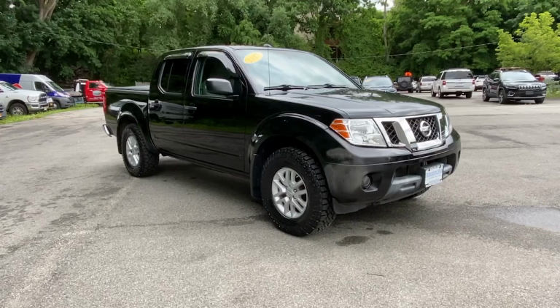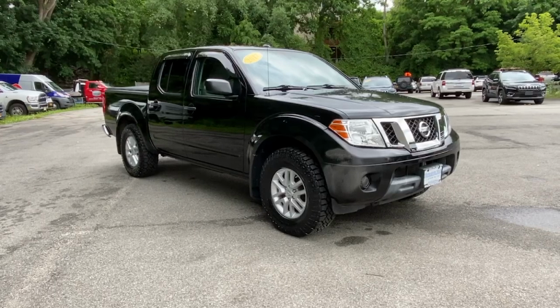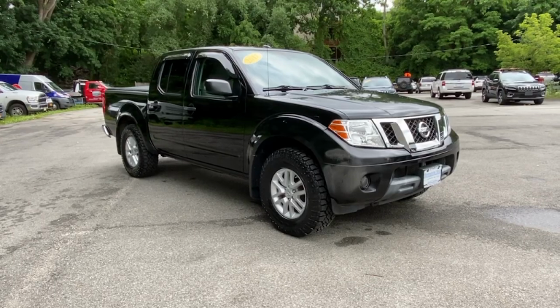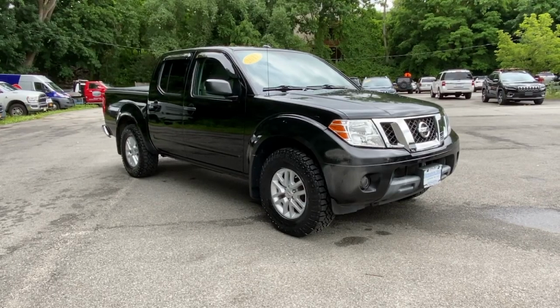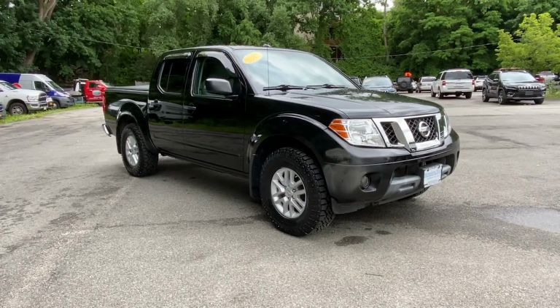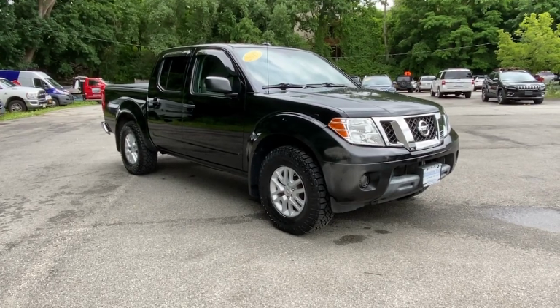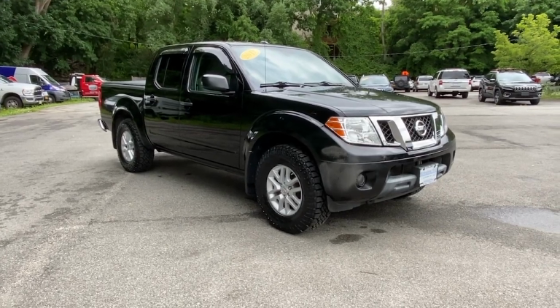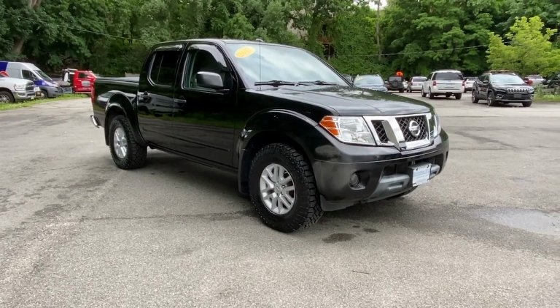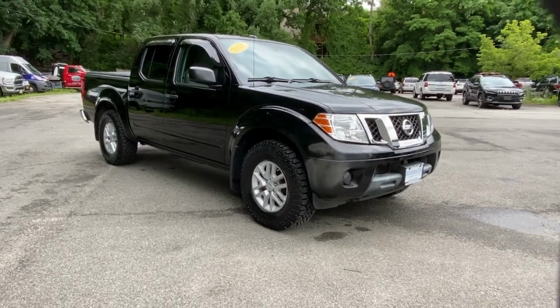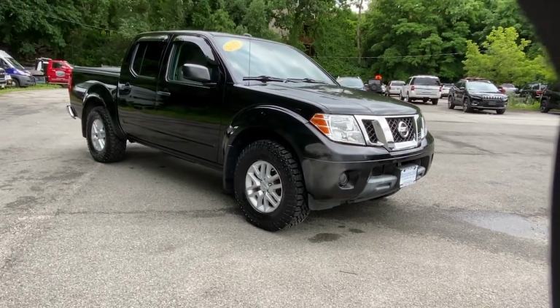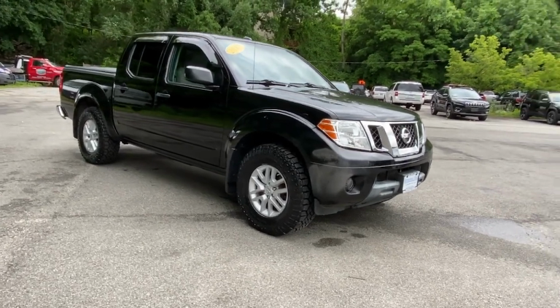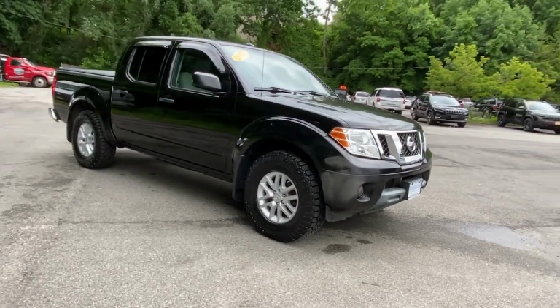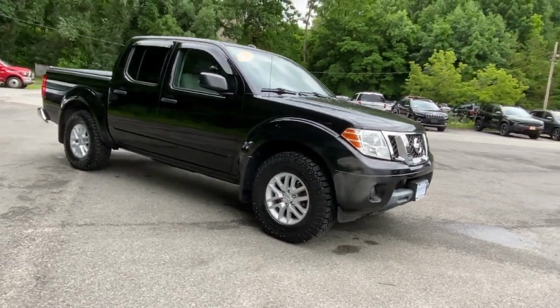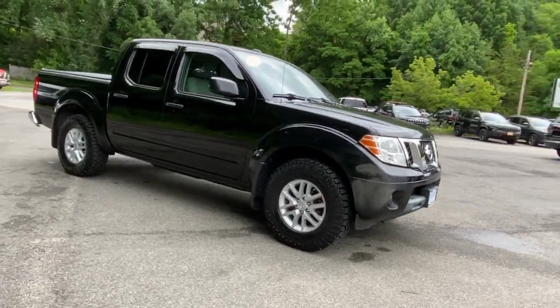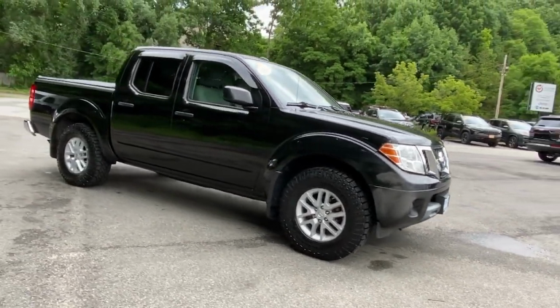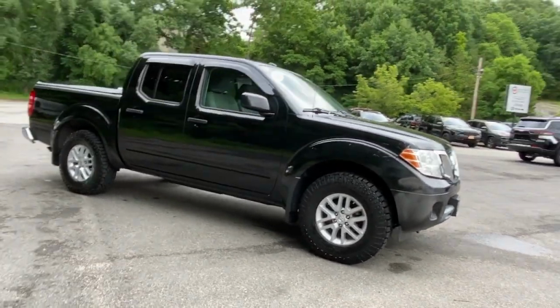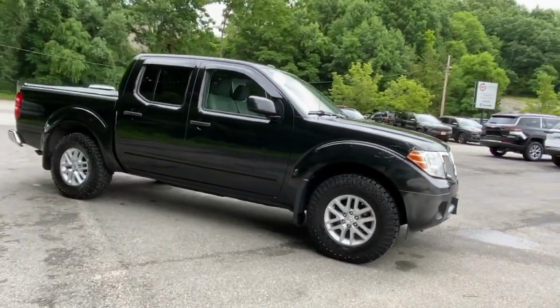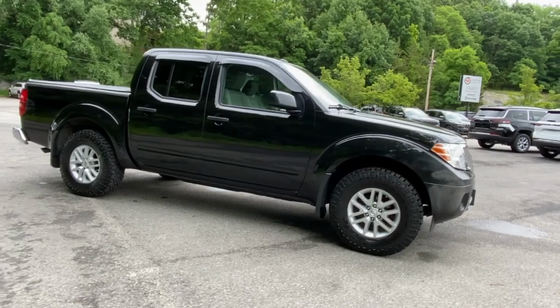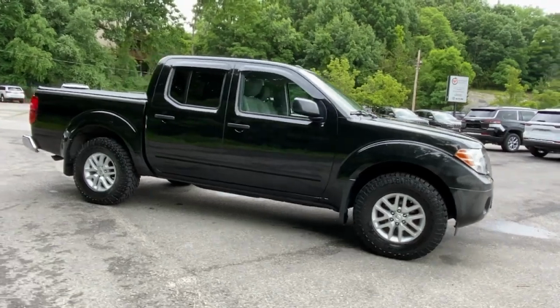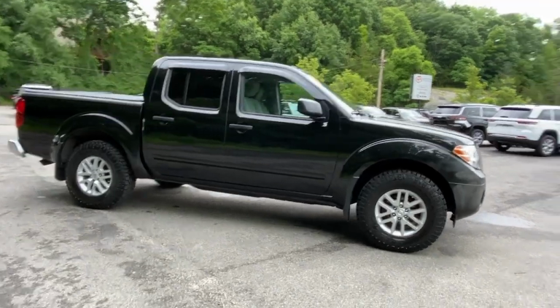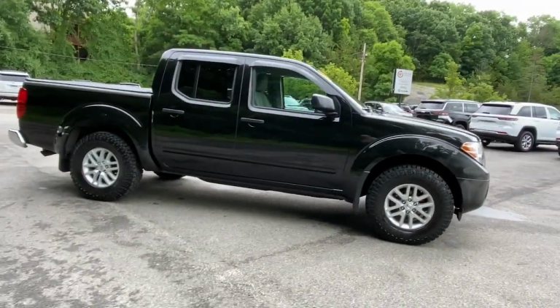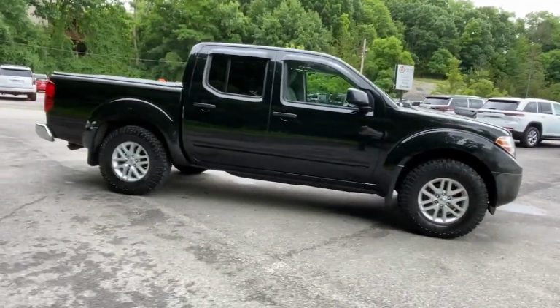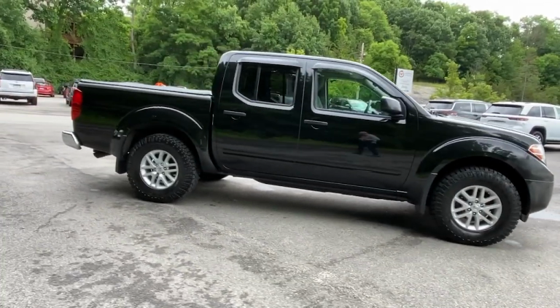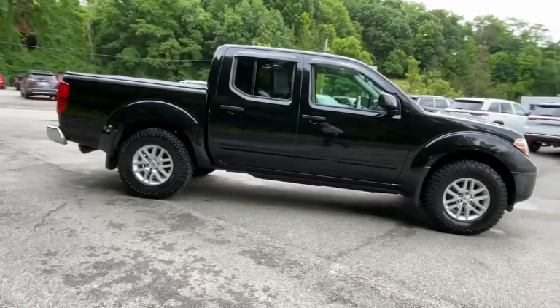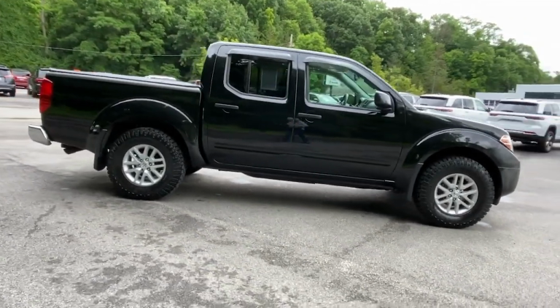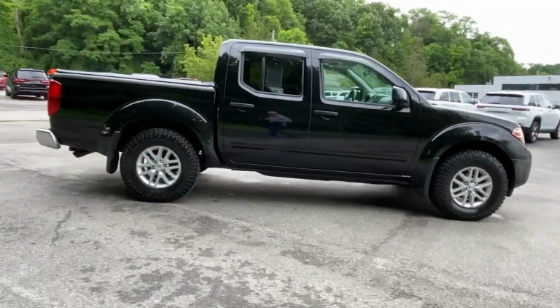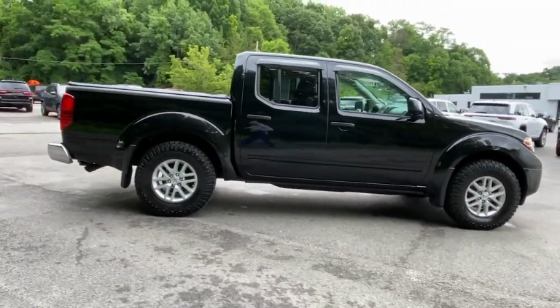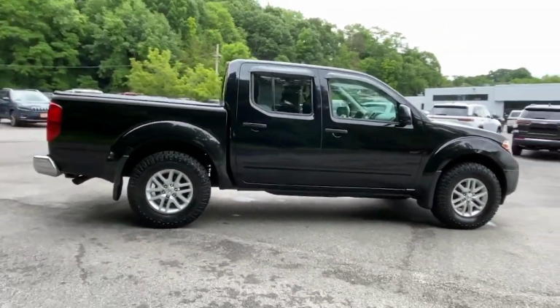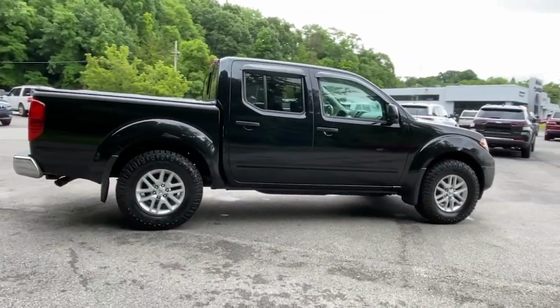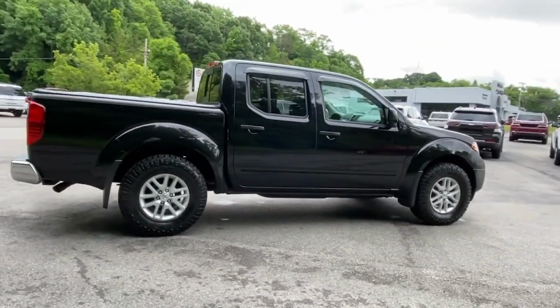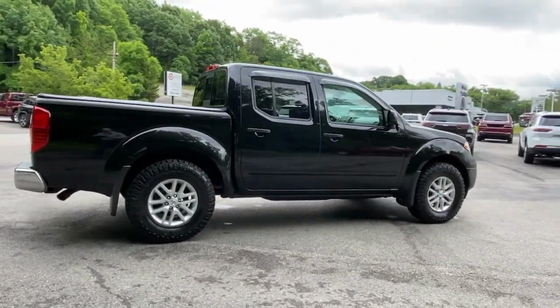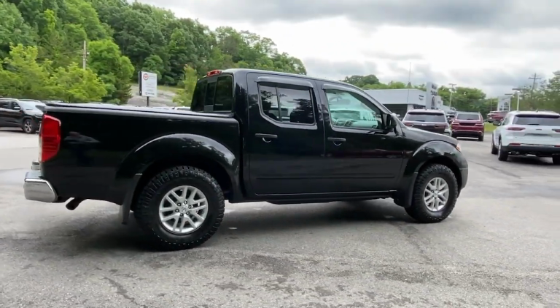You're going to love the 2017 Nissan Frontier. This vehicle is an outstanding buy with fewer than 40,000 miles on the odometer.